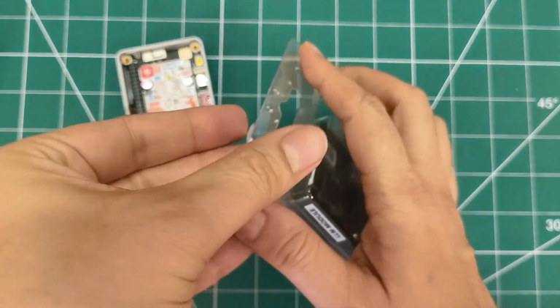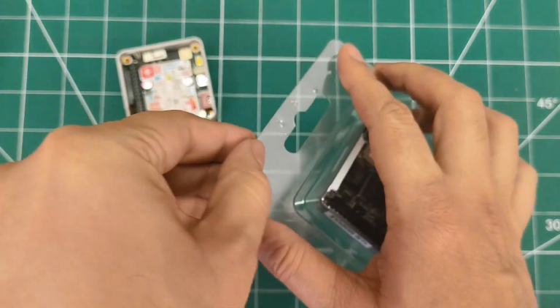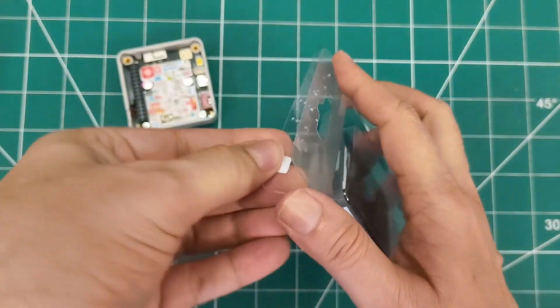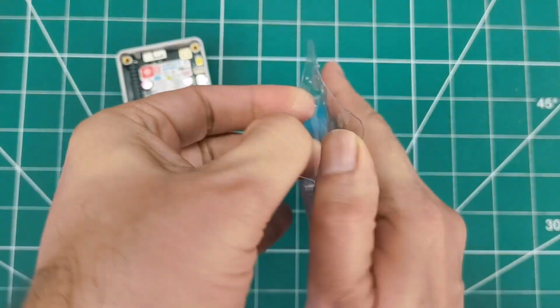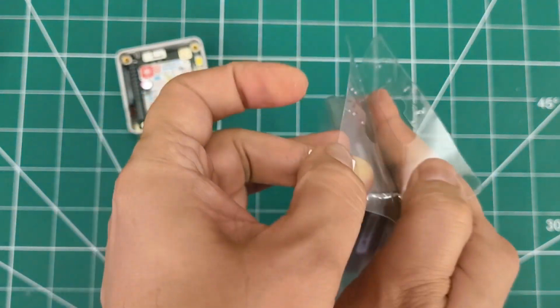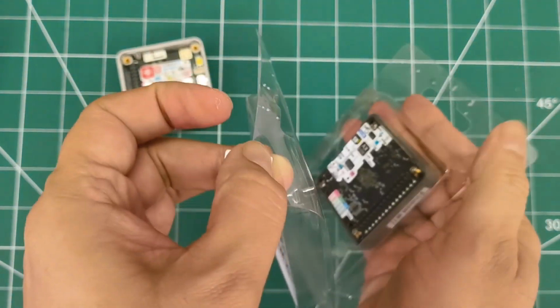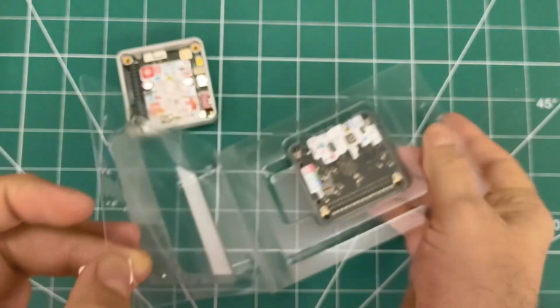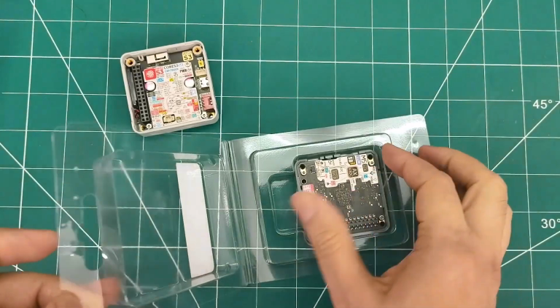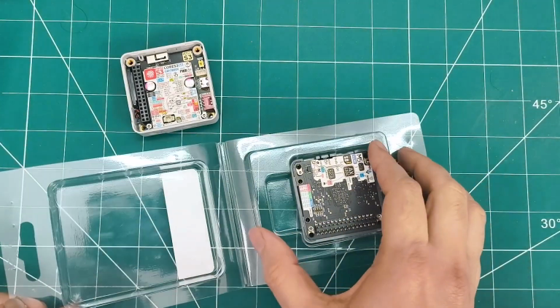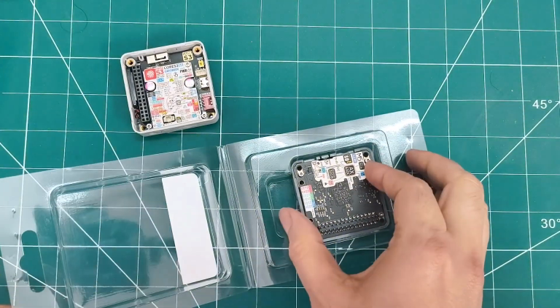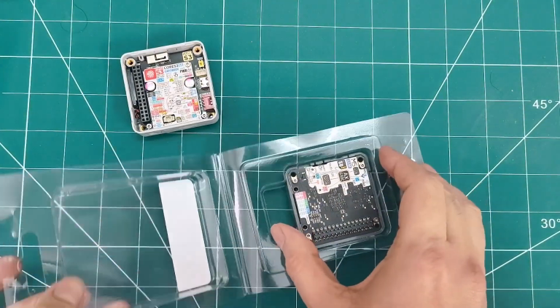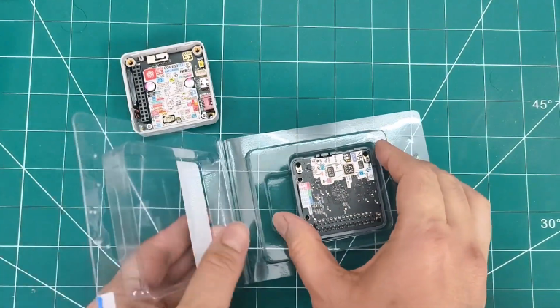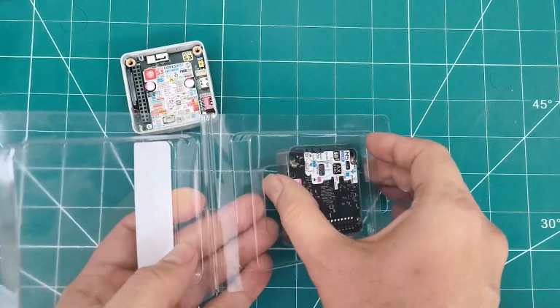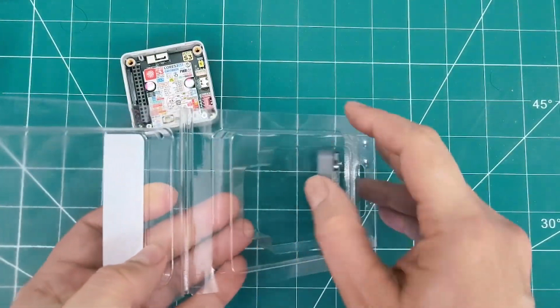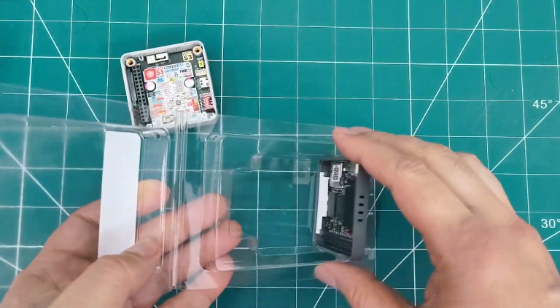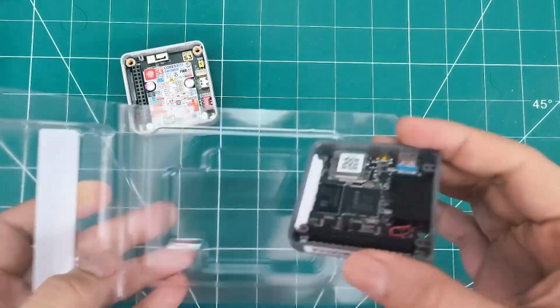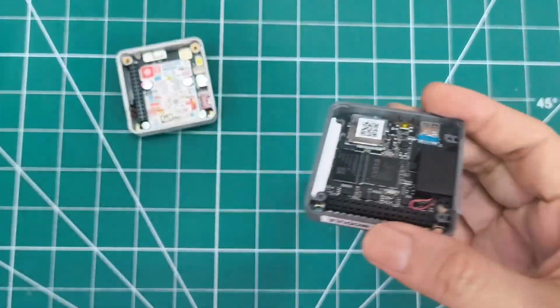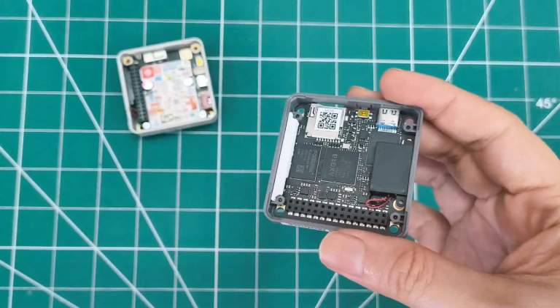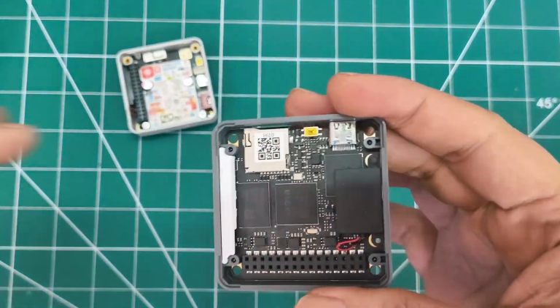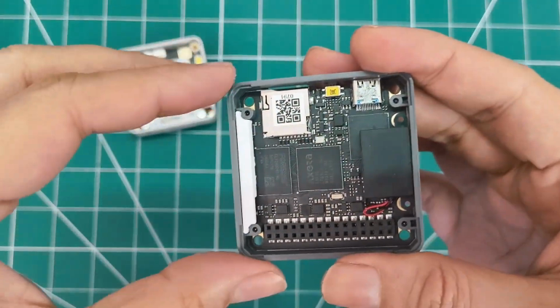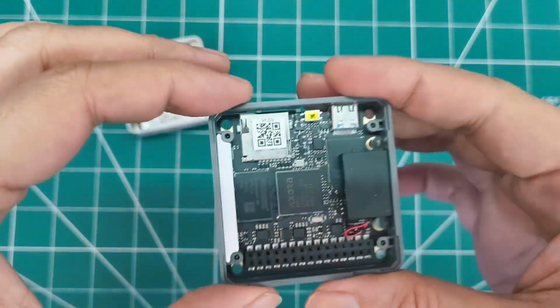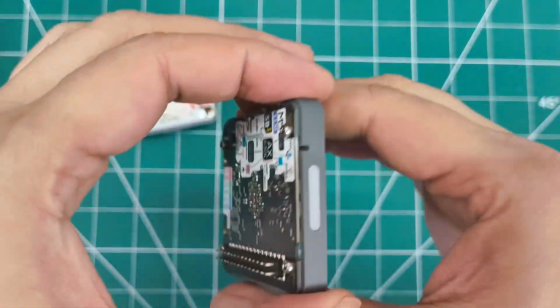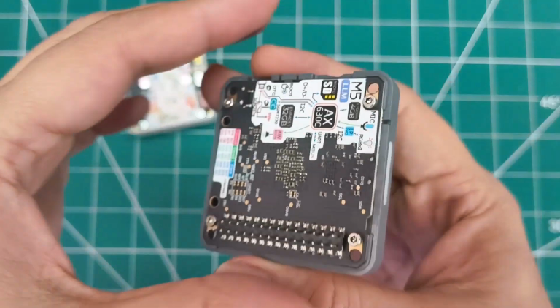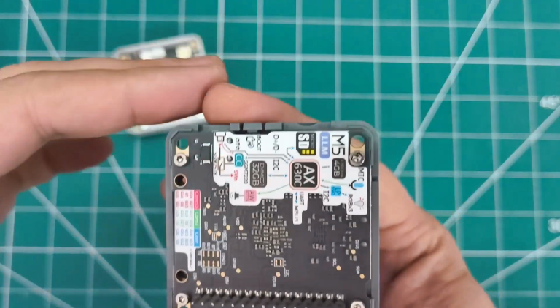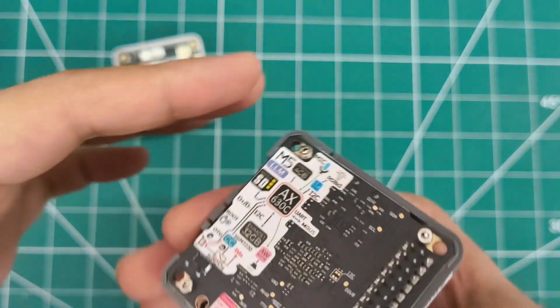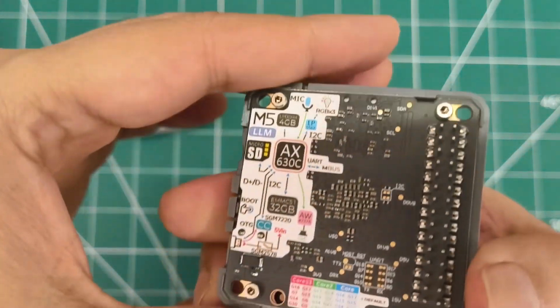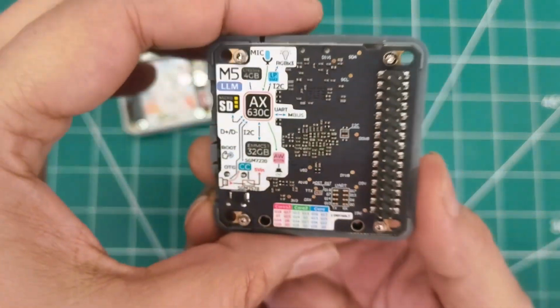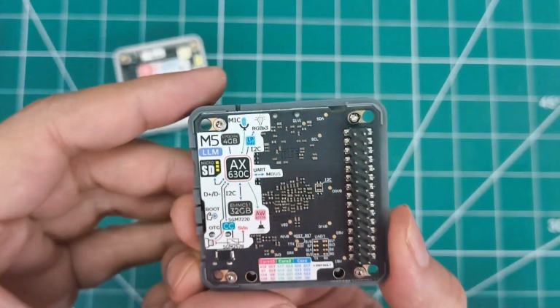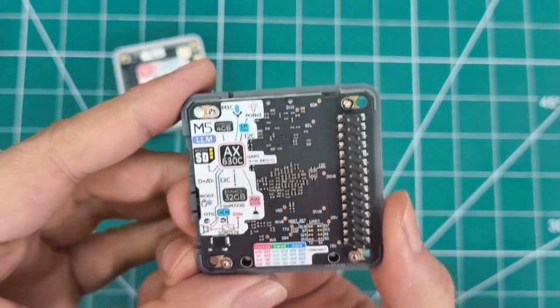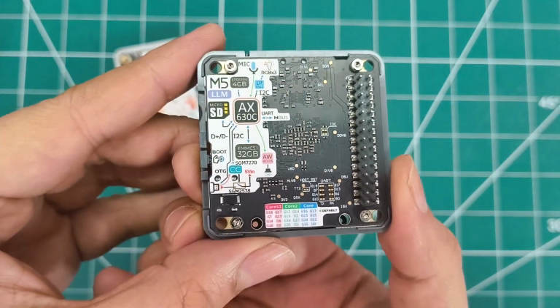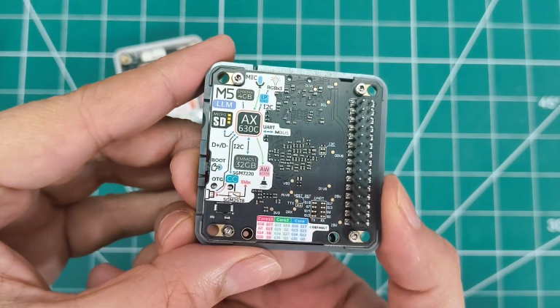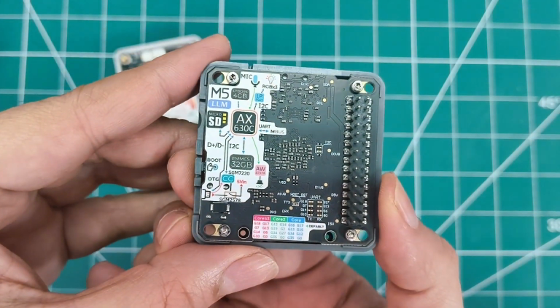This supports offline voice recognition, text-to-speech, and comes with the Qwen 2.5 0.5B language model pre-installed. It has wake word detection, speech recognition, and TTS — all at just 1.5 watt power consumption.